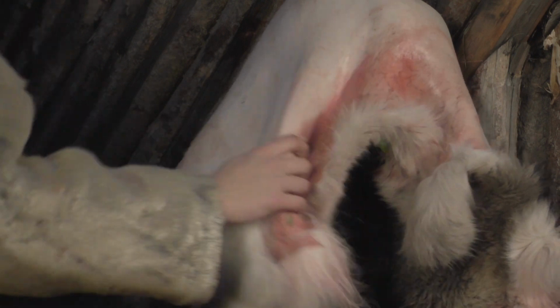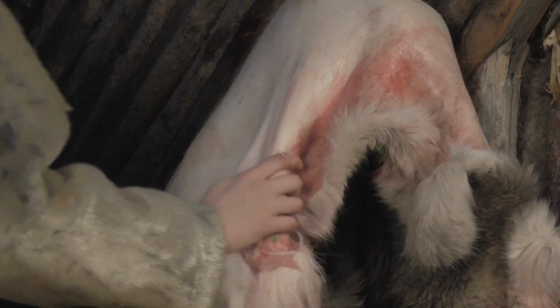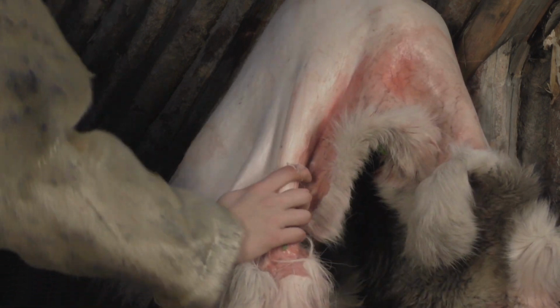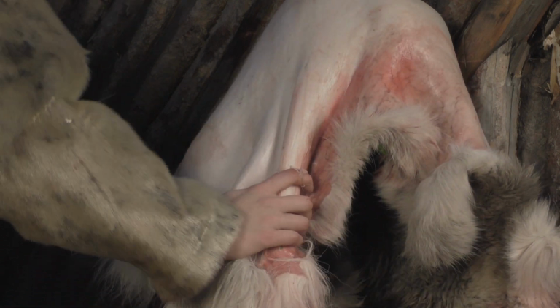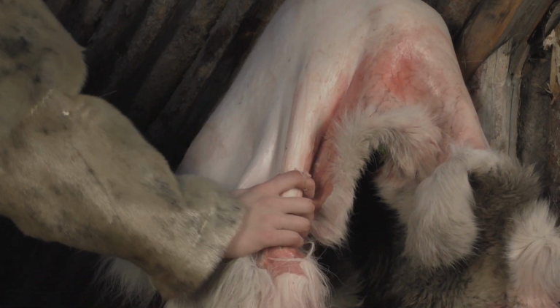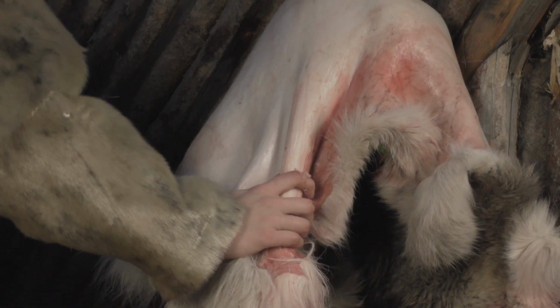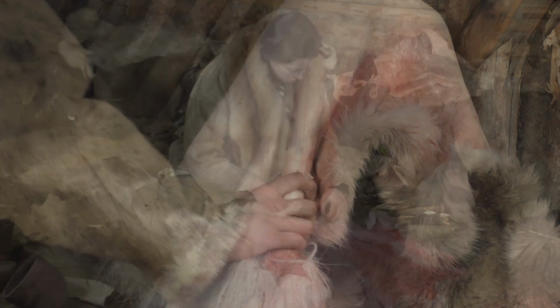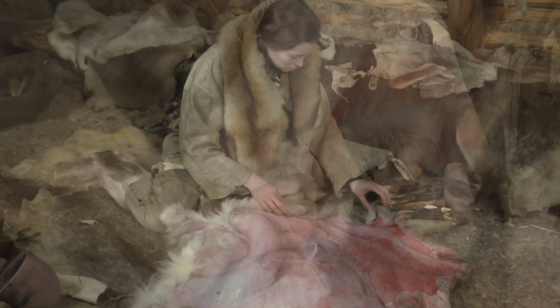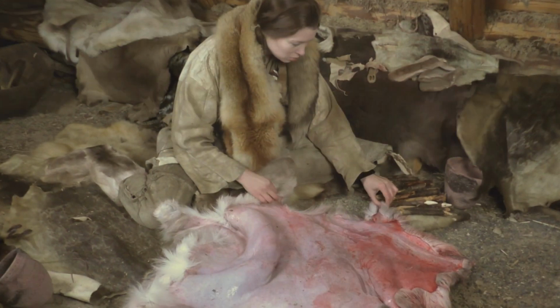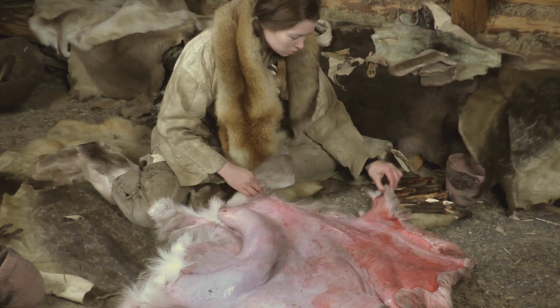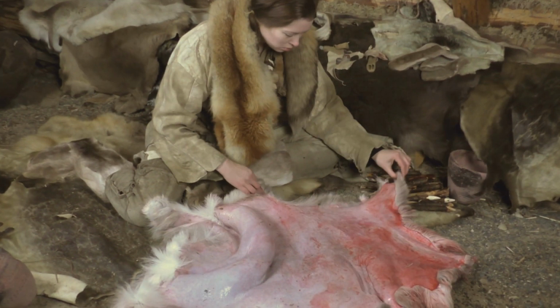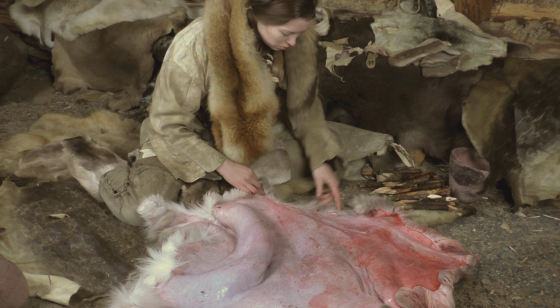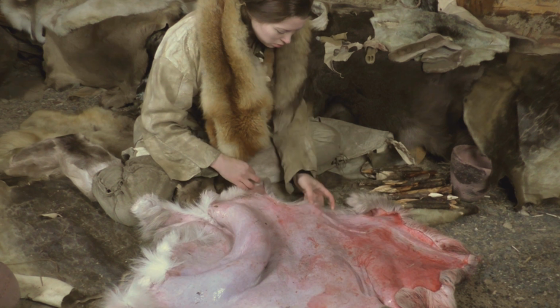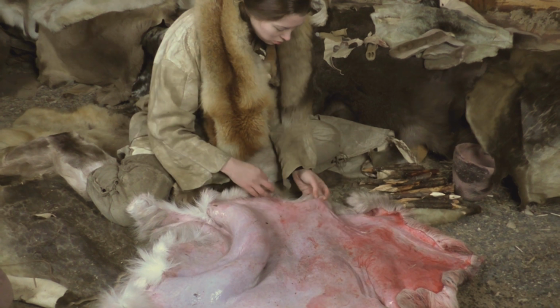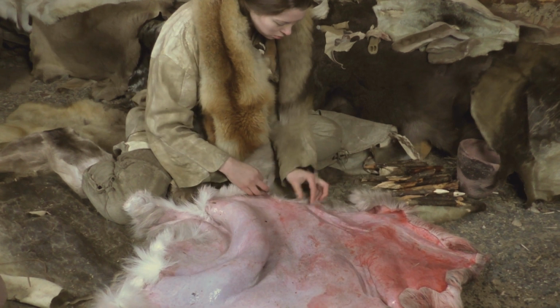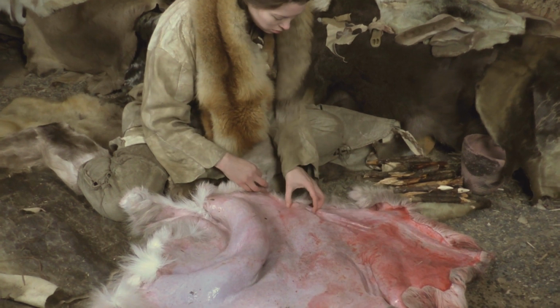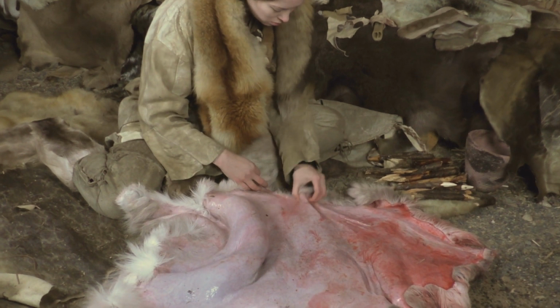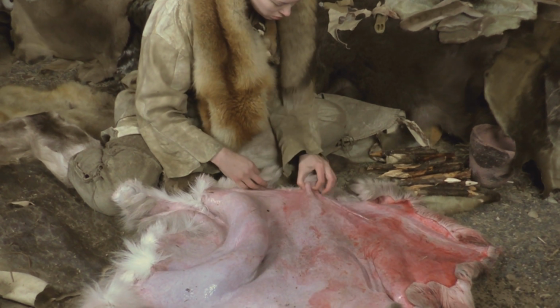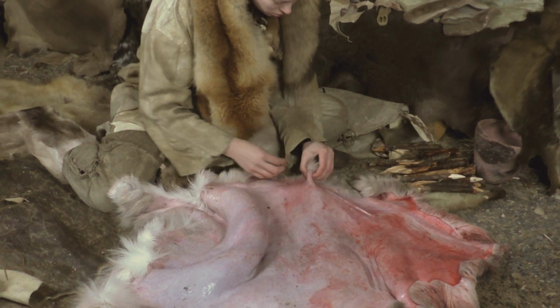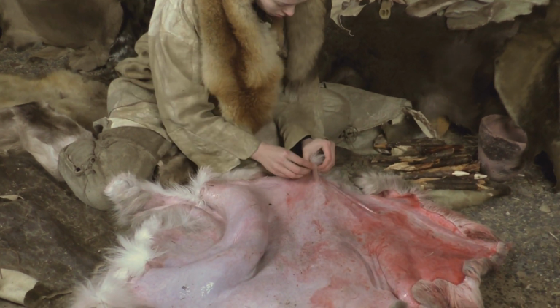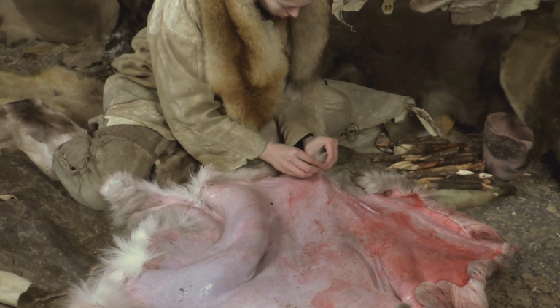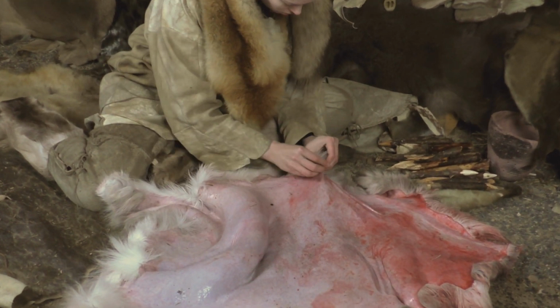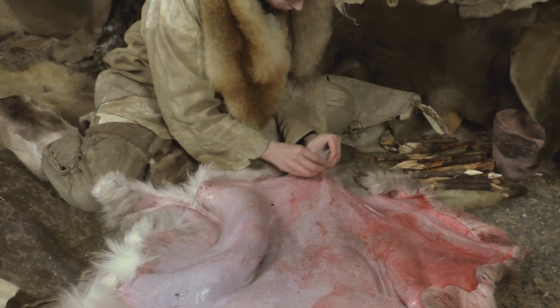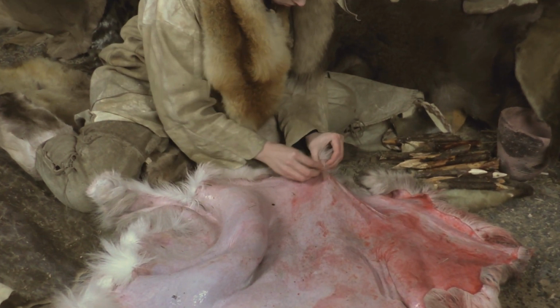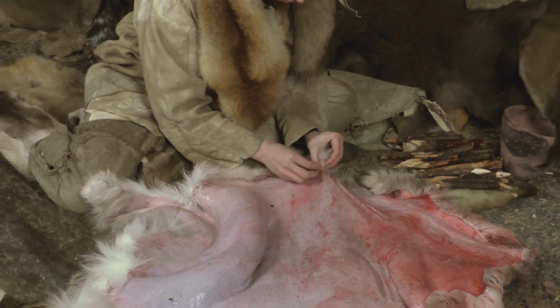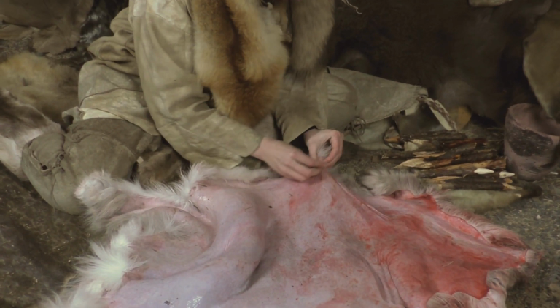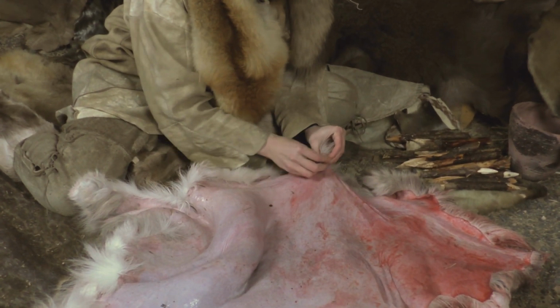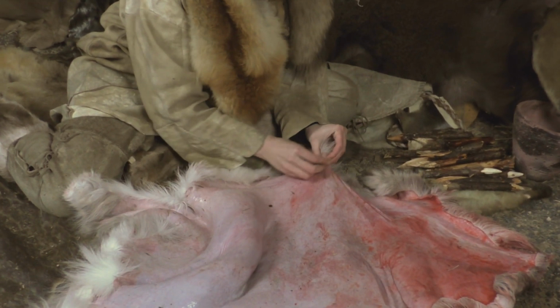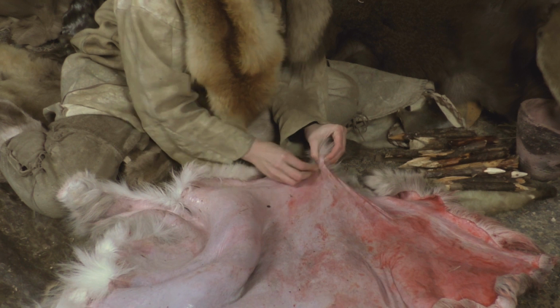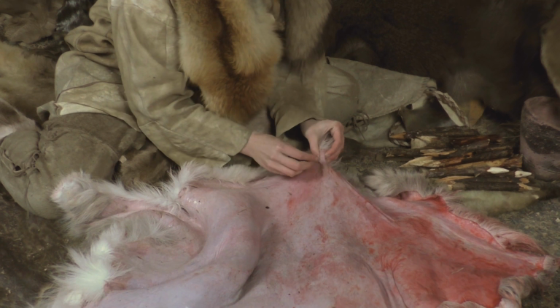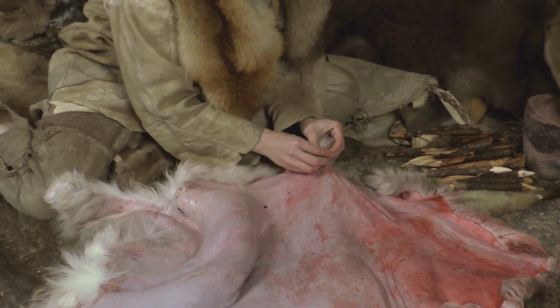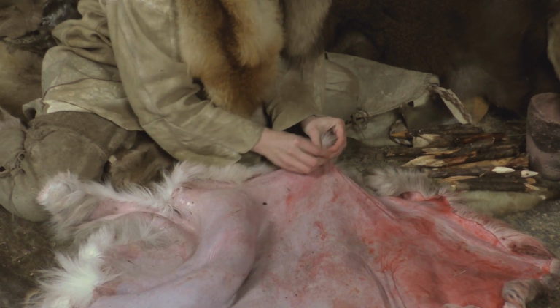Small holes are made on the edges with a flint blade. Through the holes, the hide can be stretched and staked tightly to be fleshed.